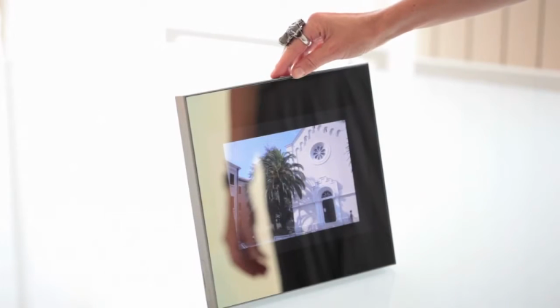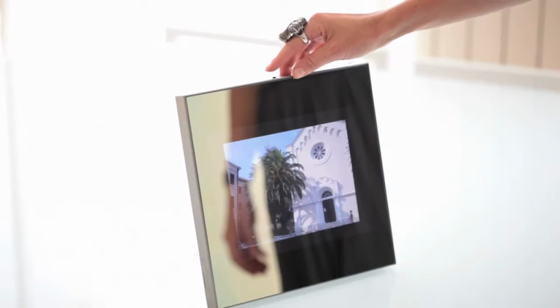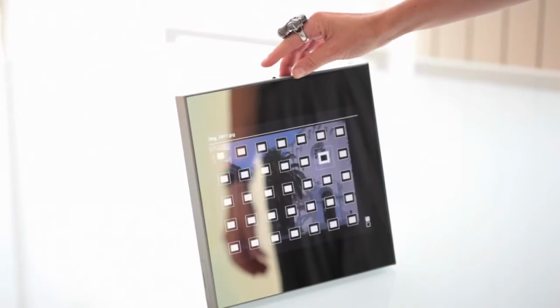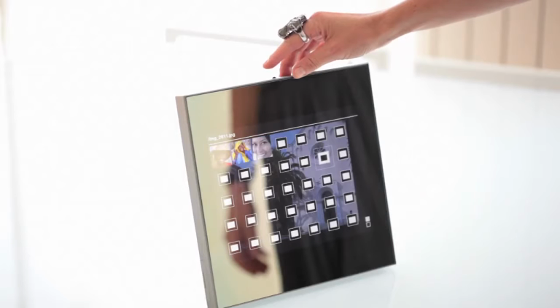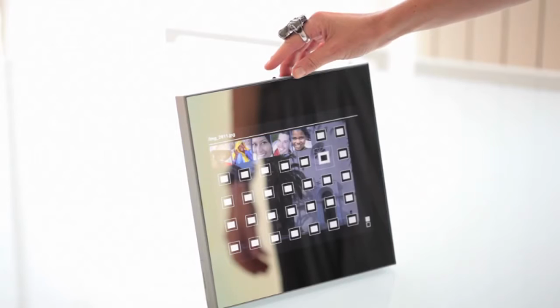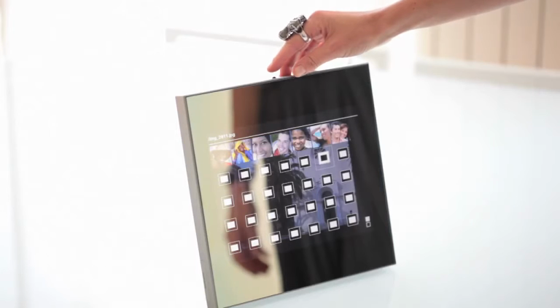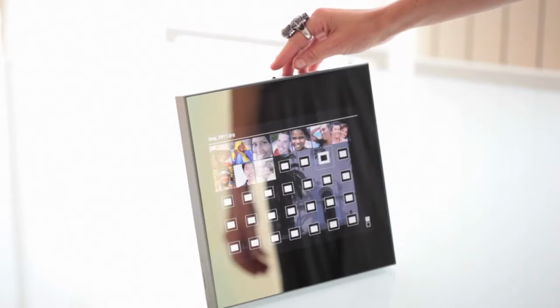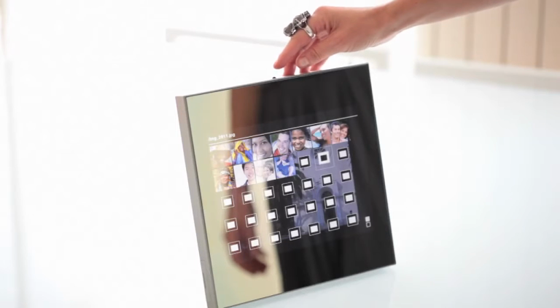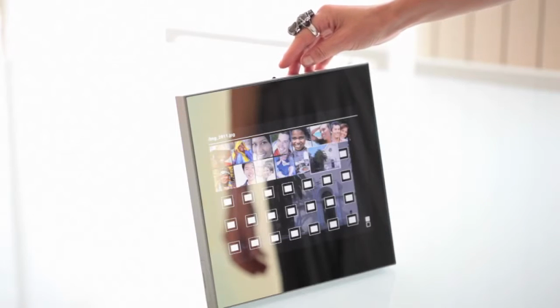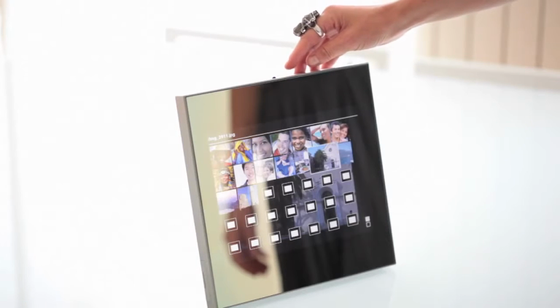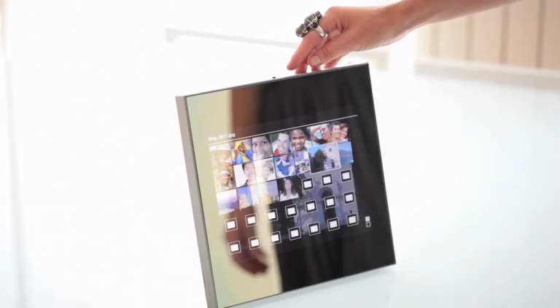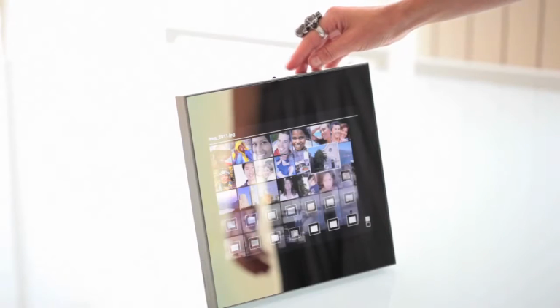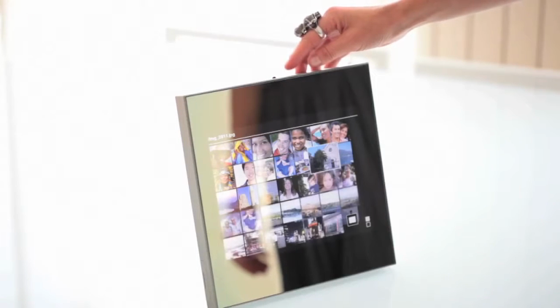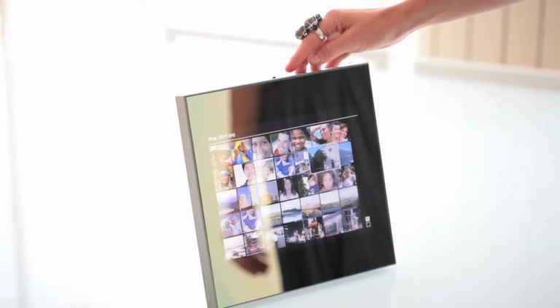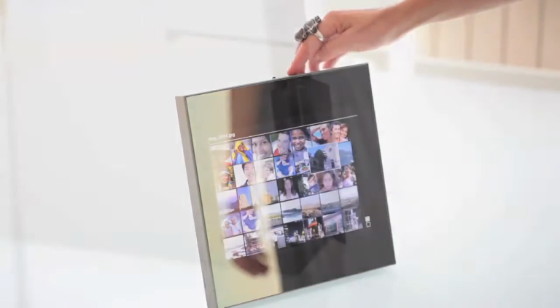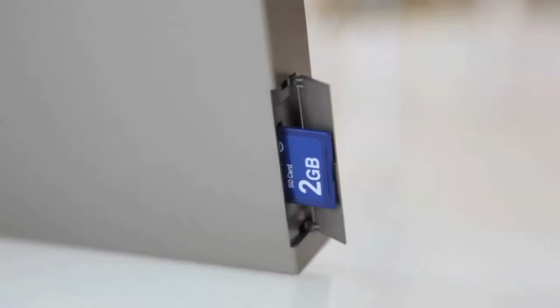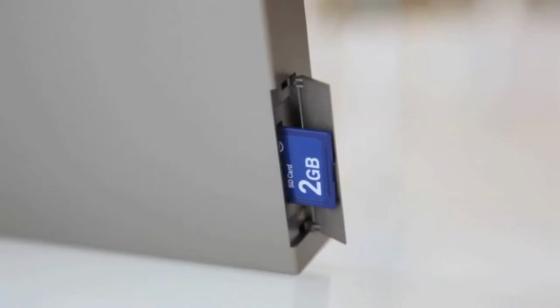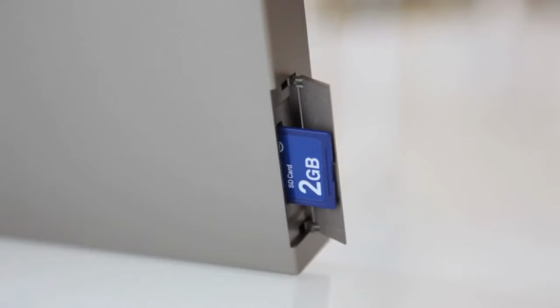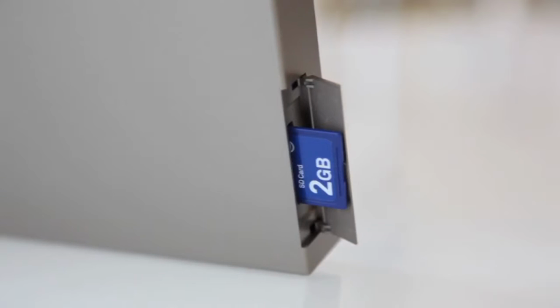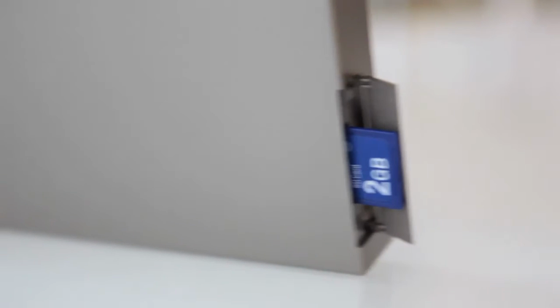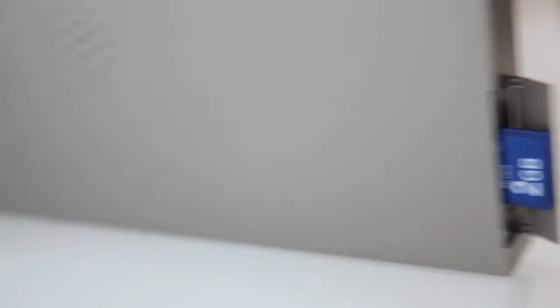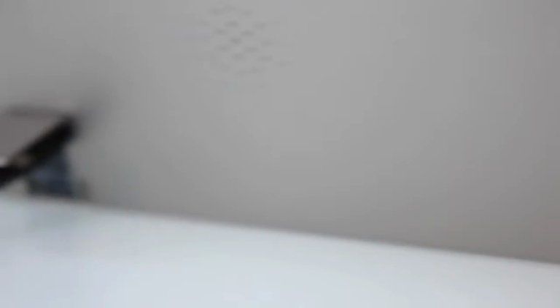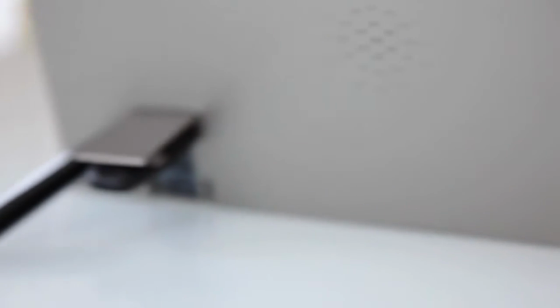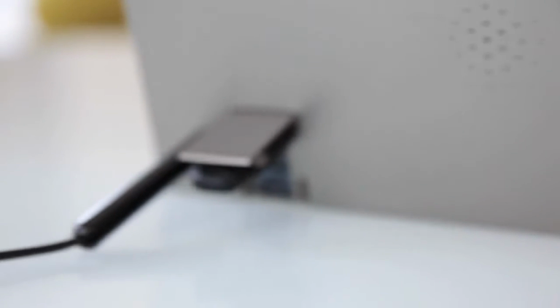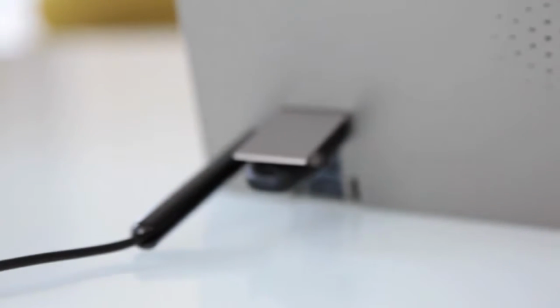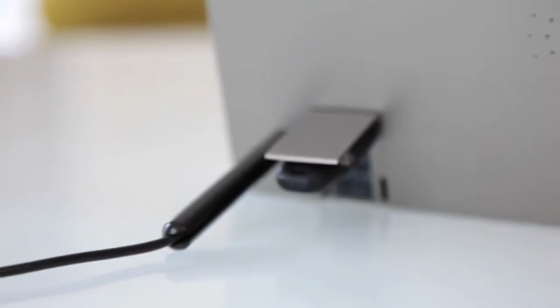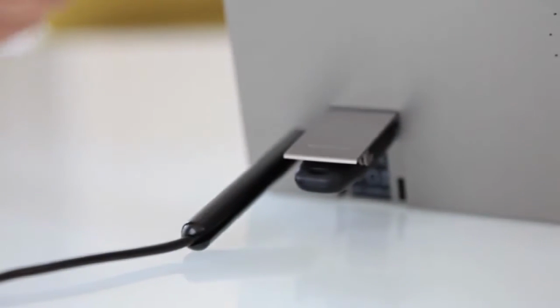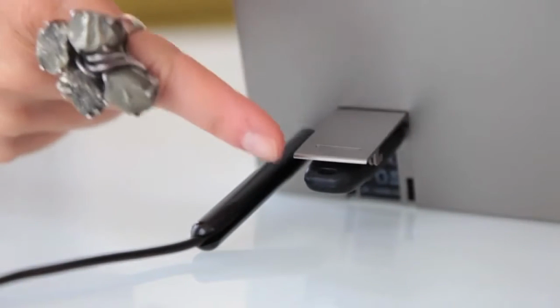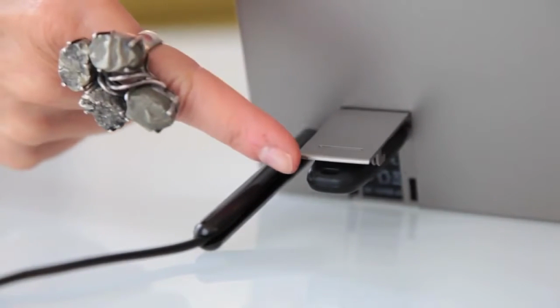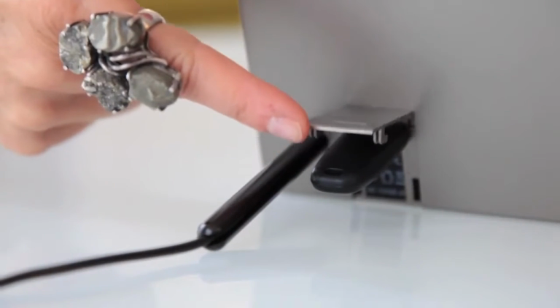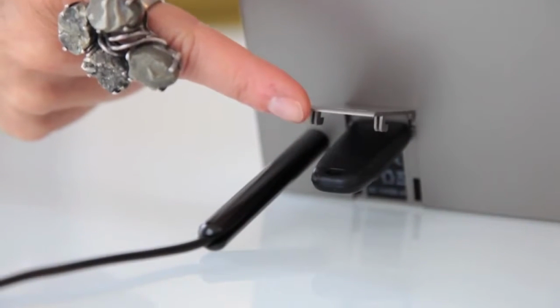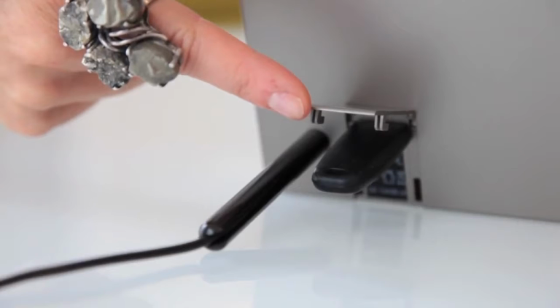It also works with Flickr and any kind of RSS feeds. I can also upload them through my SD card or even my USB key, or send my pictures via Bluetooth.